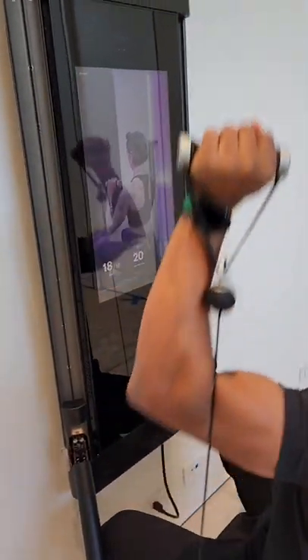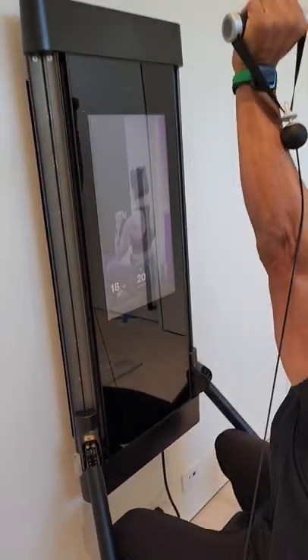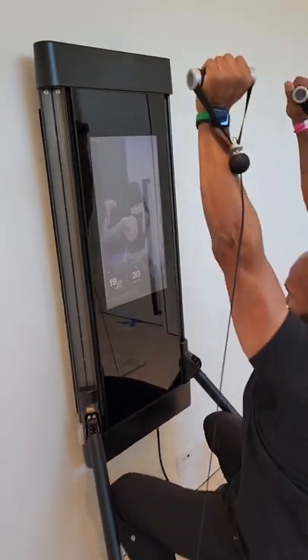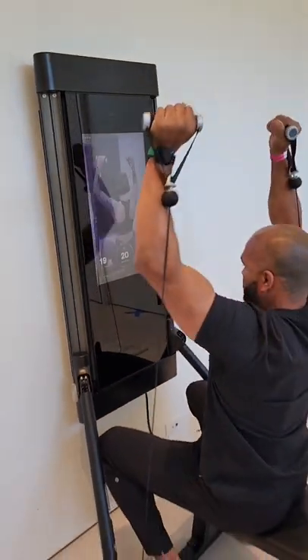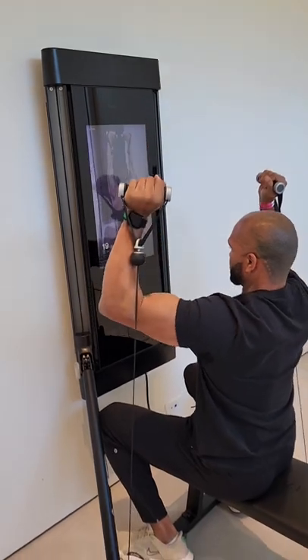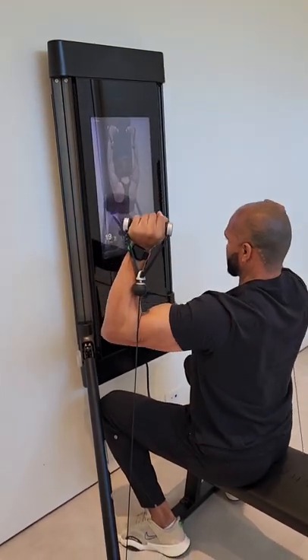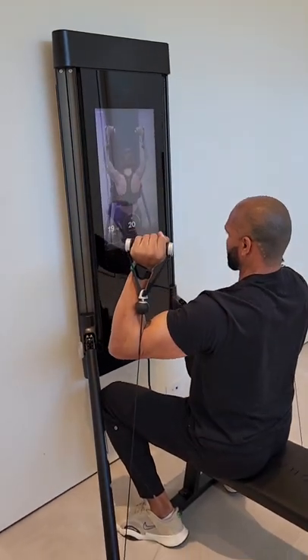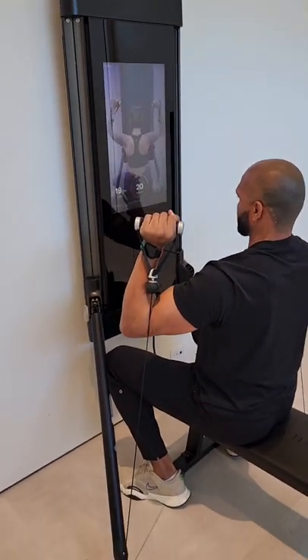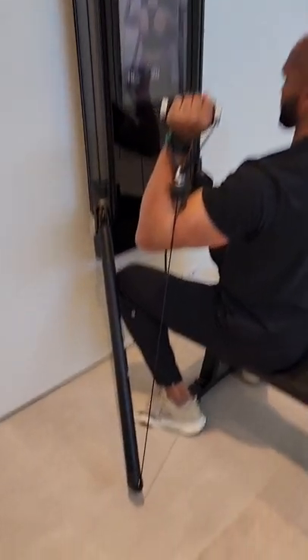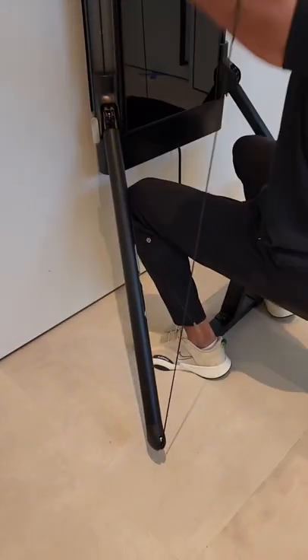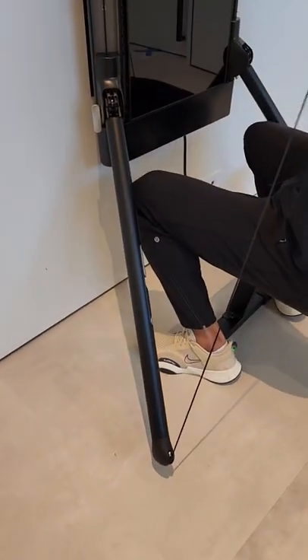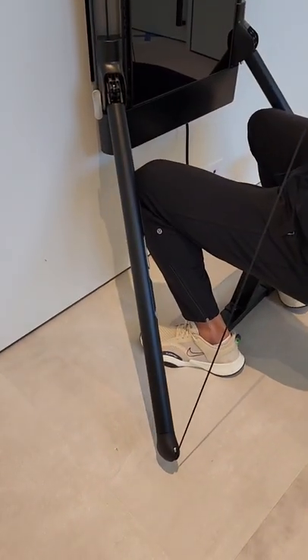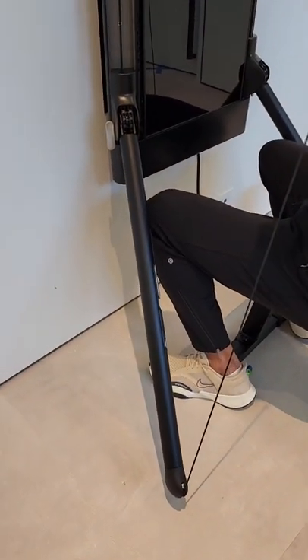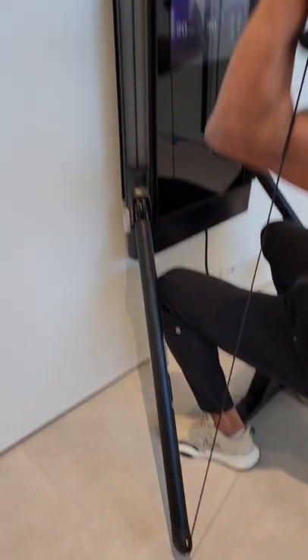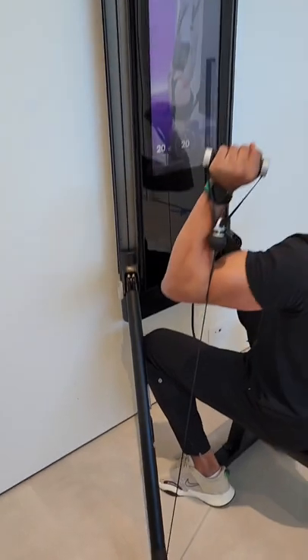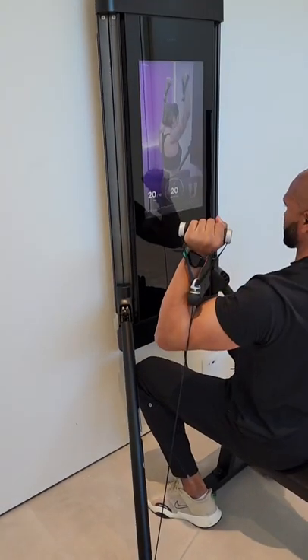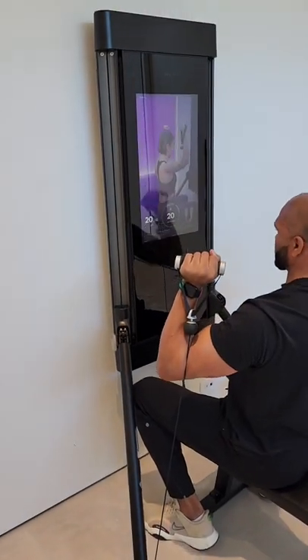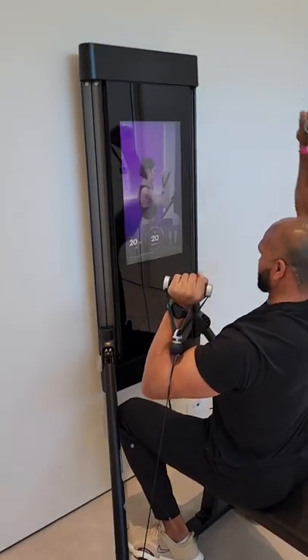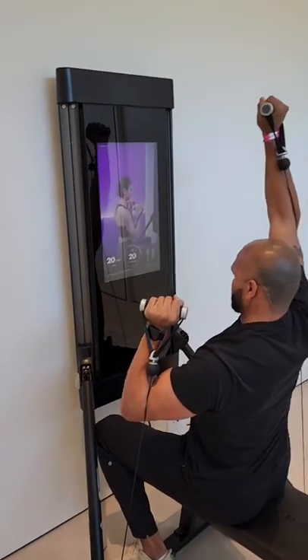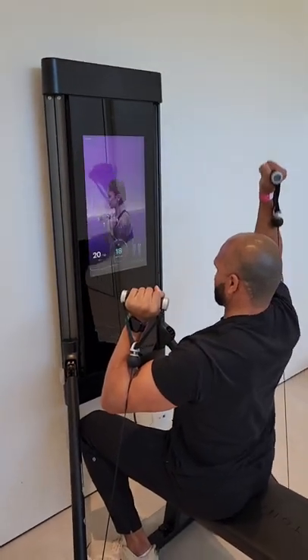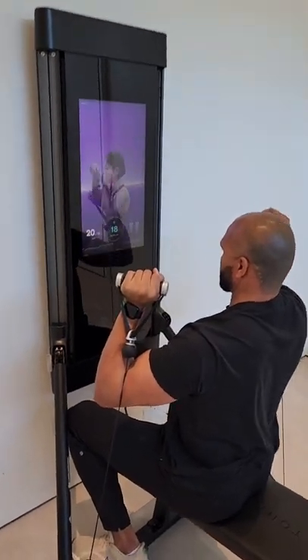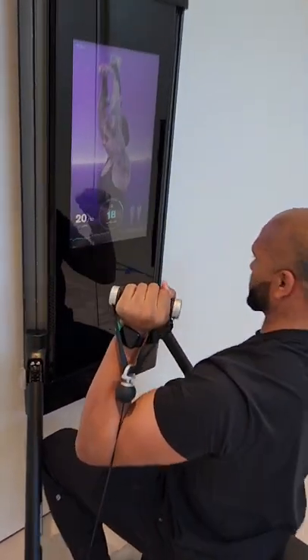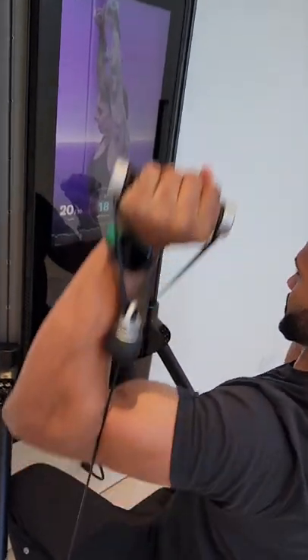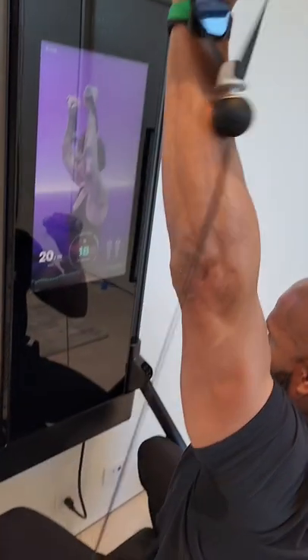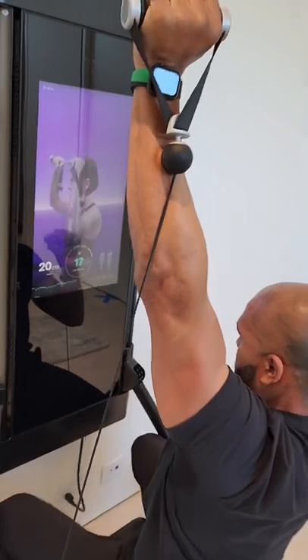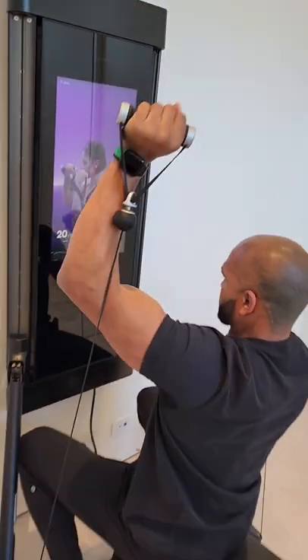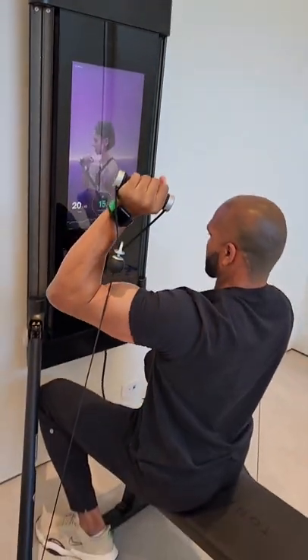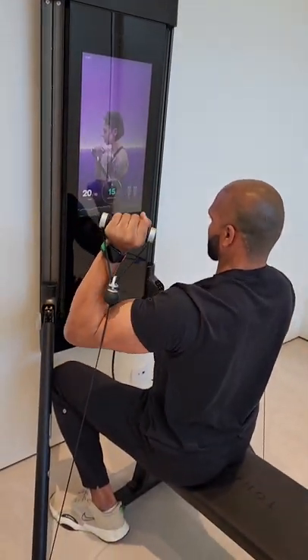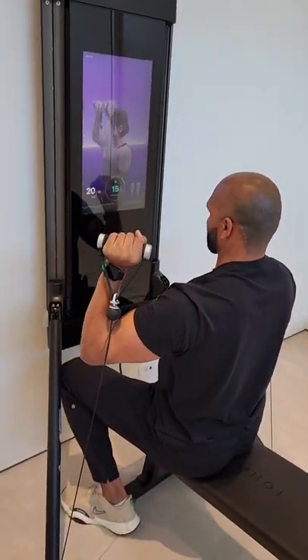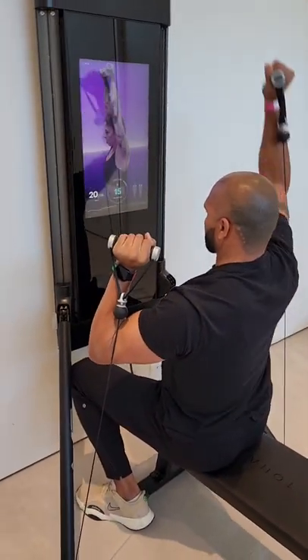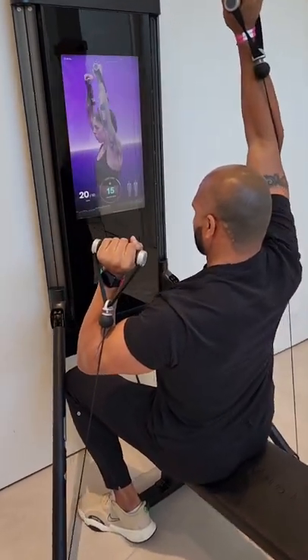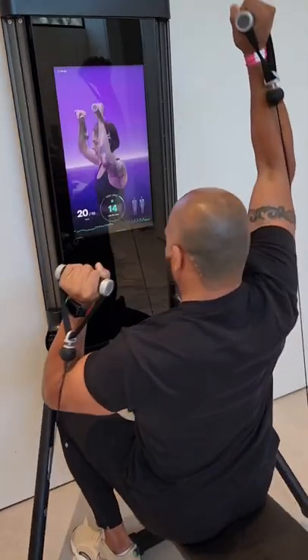The neatest part about it is that these are digital weights. Not only do these extended arms kind of adjust — you can do overhead stuff, you can do lower stuff — but there are also sensors in these handles, so you can turn the weight on and off right from the handles.